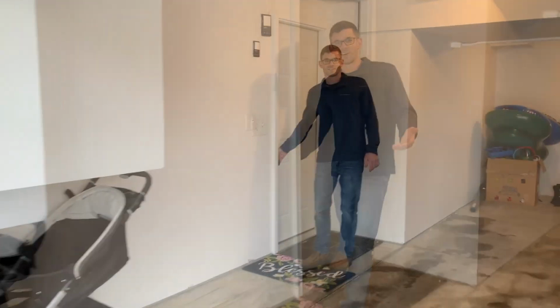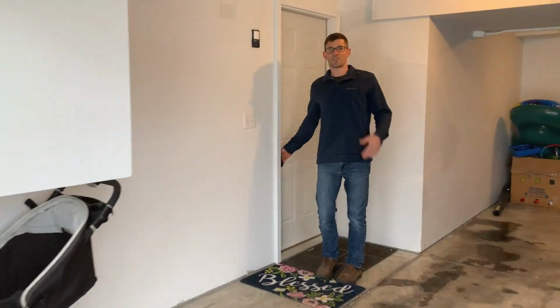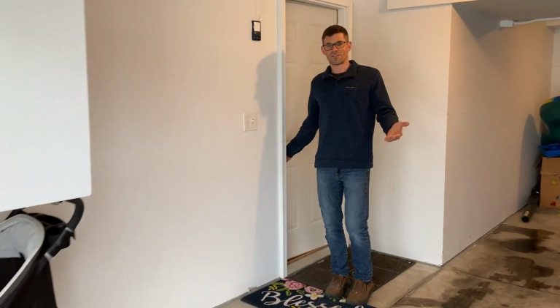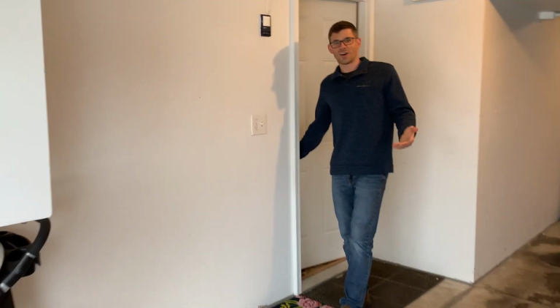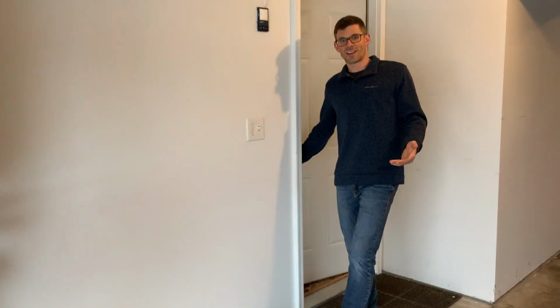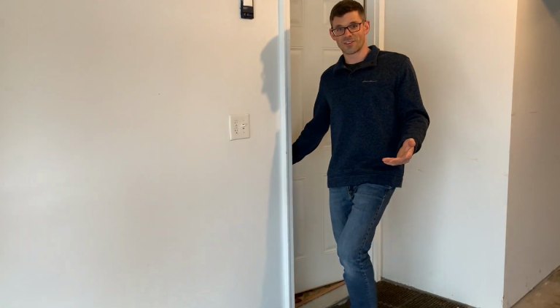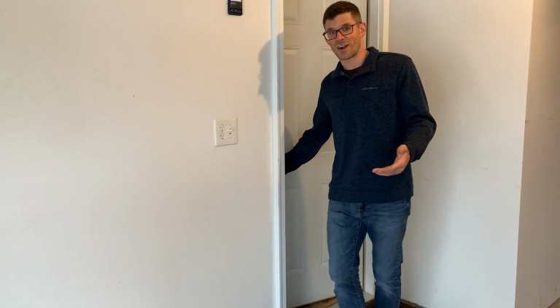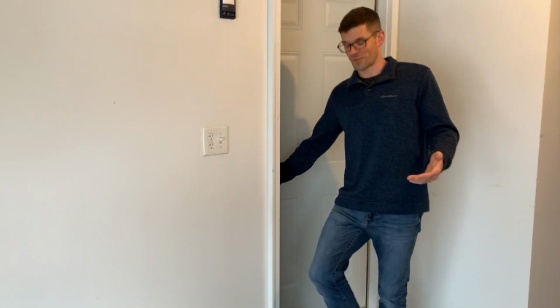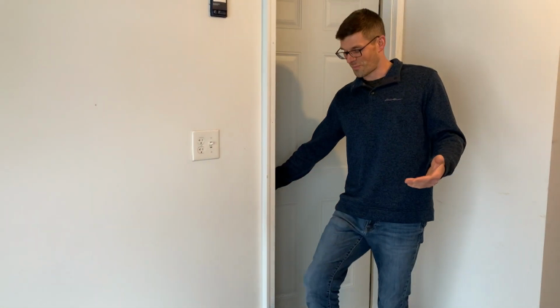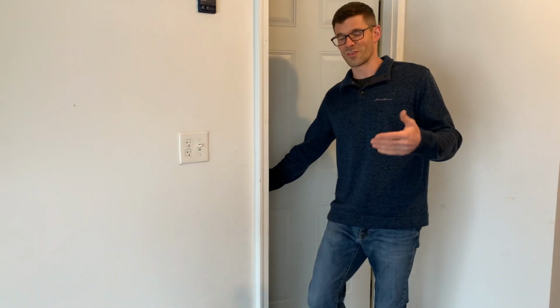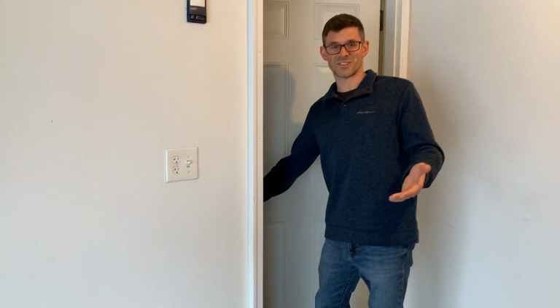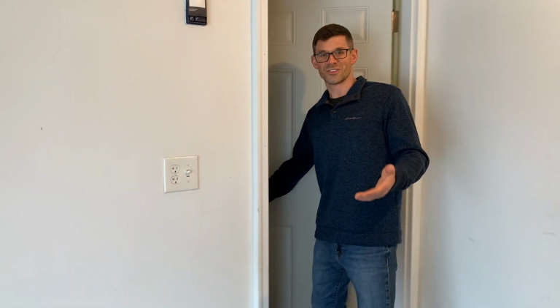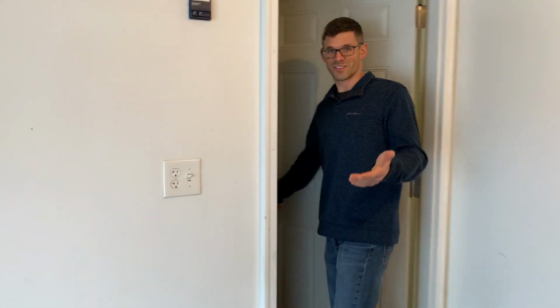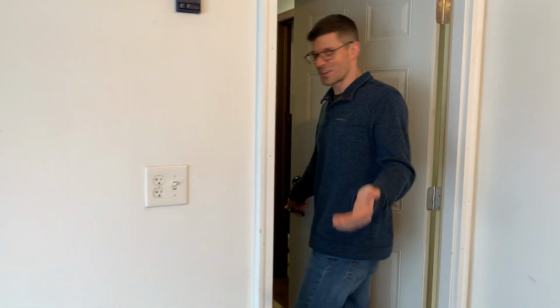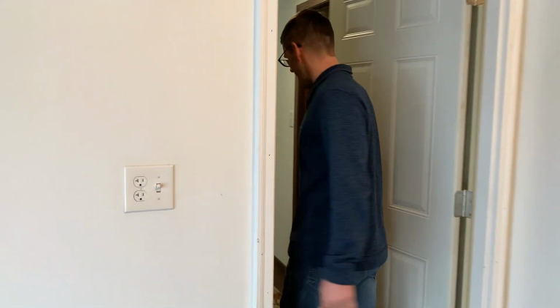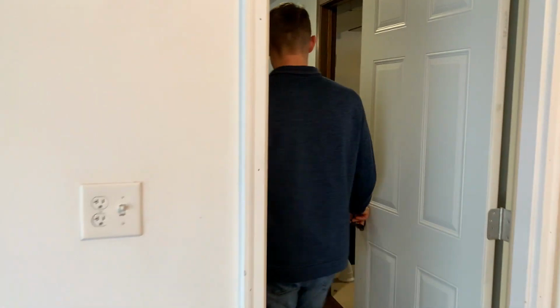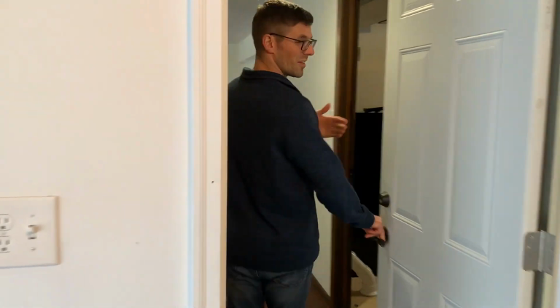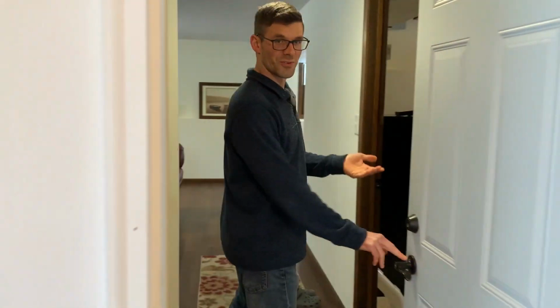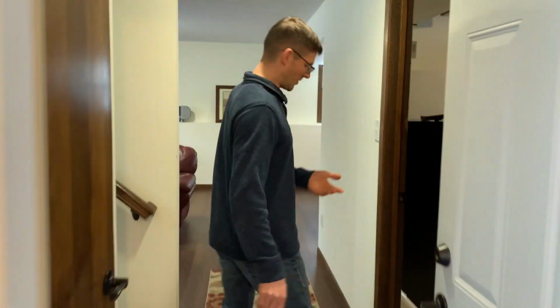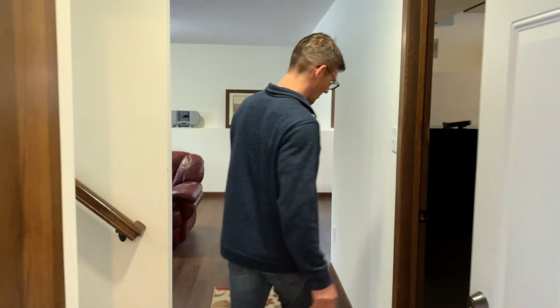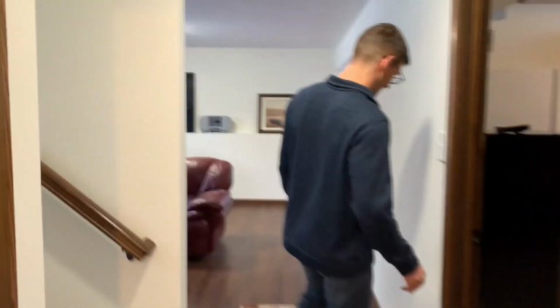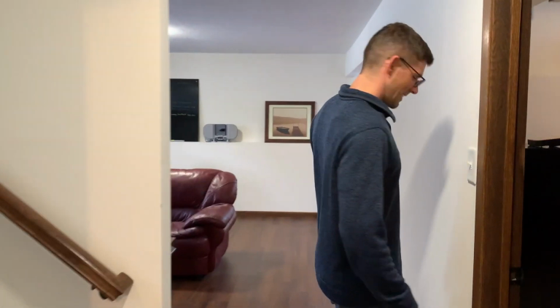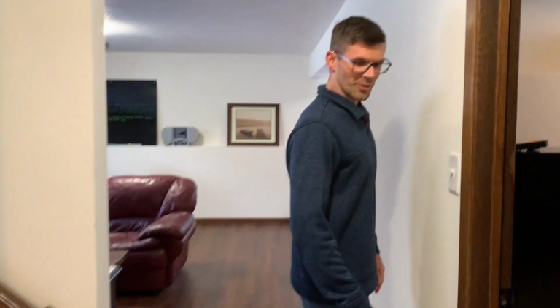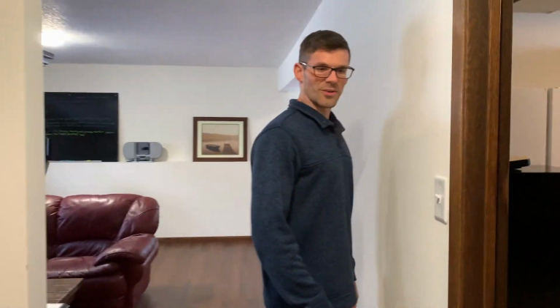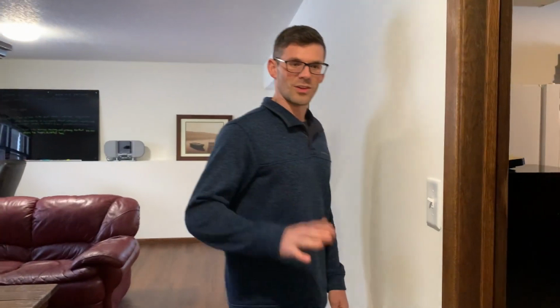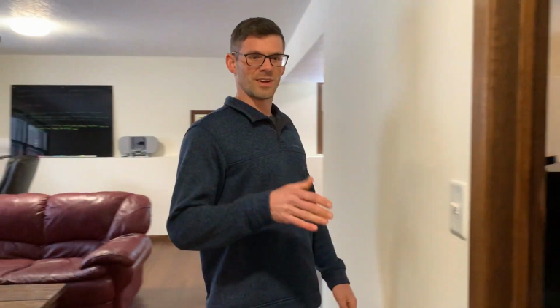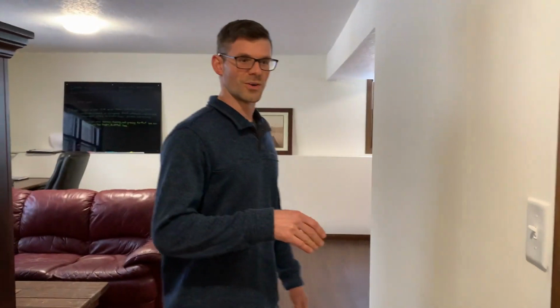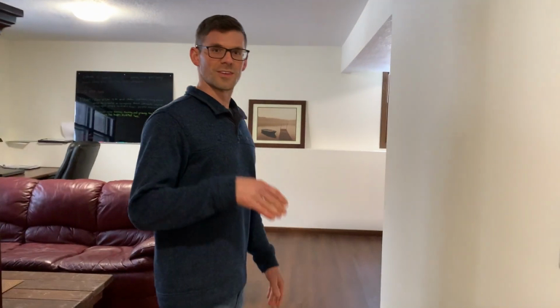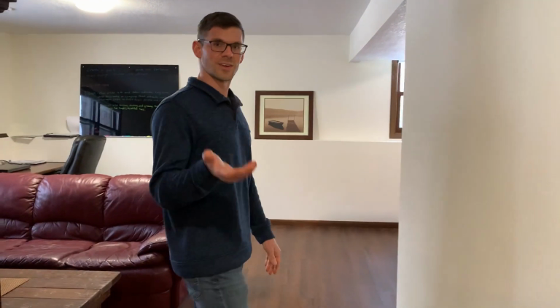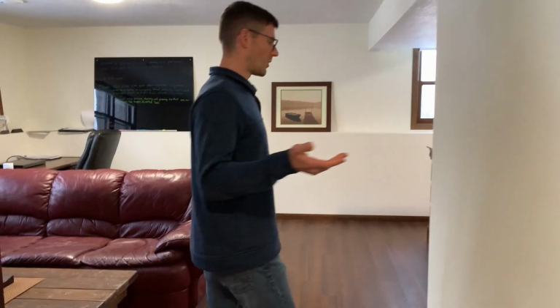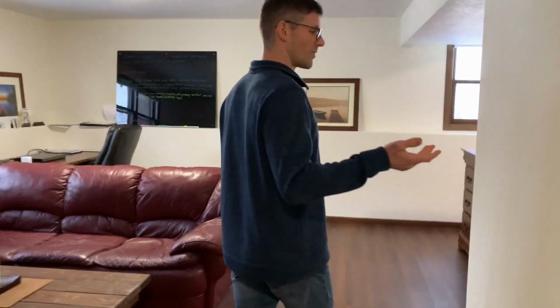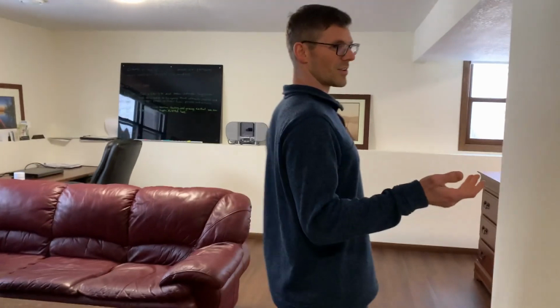Every one of these houses that I've done so far has proven to be challenging with these 500 grondes. This one was no different. We'll start with kind of a little bit of a tour so you can see what I'm referring to.